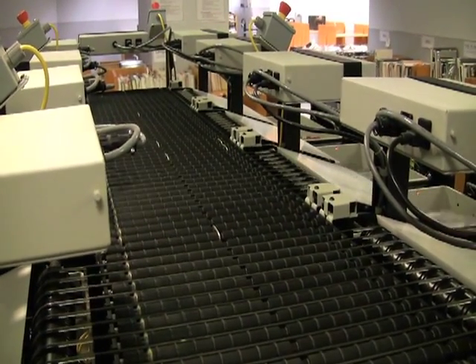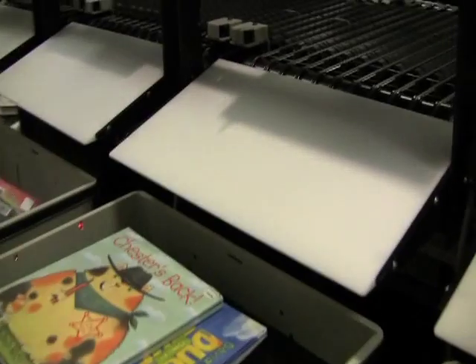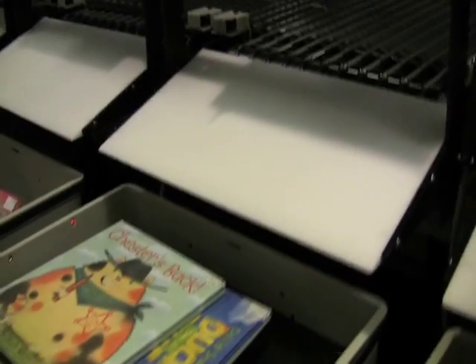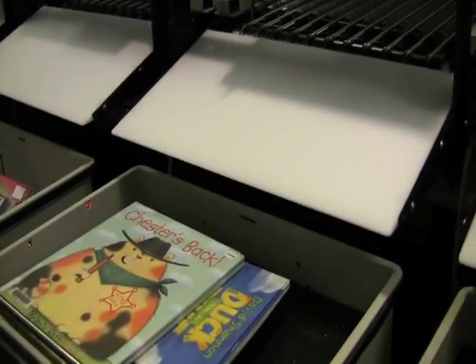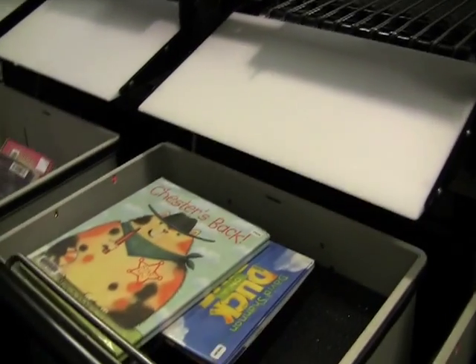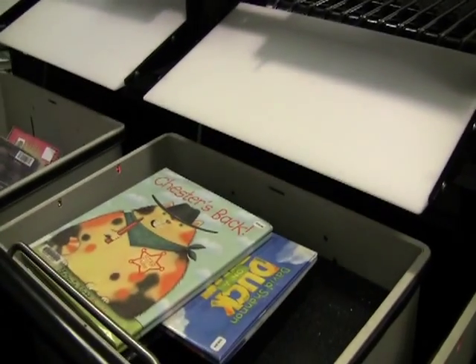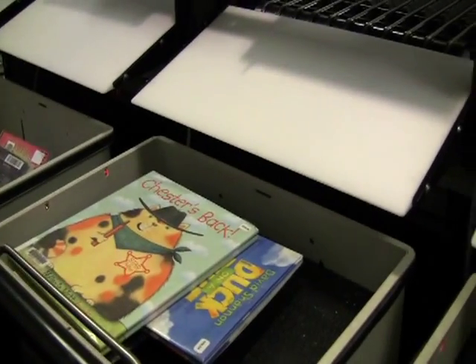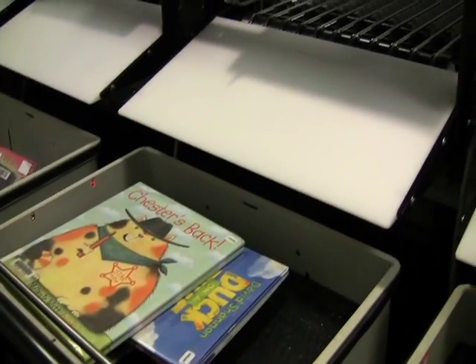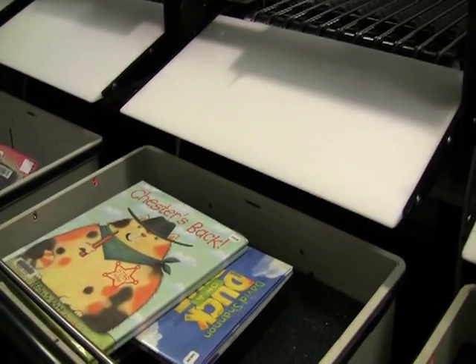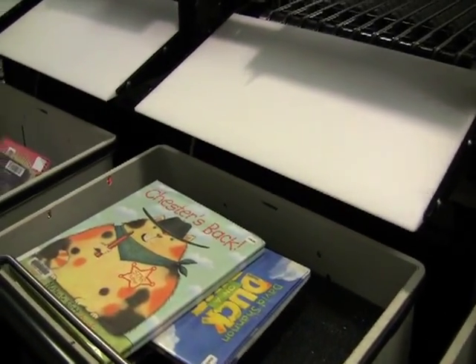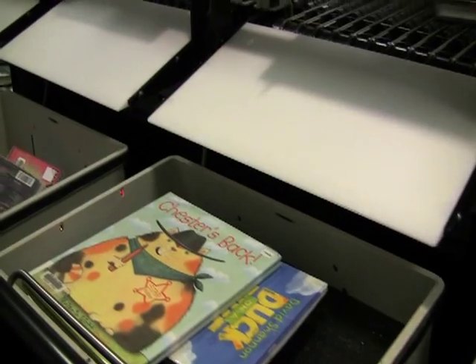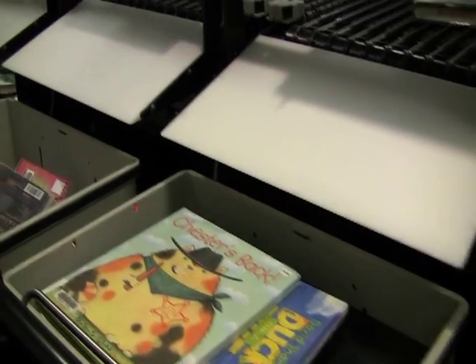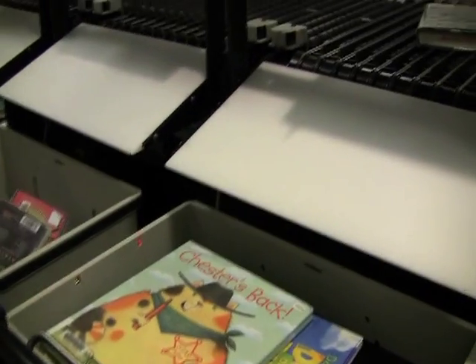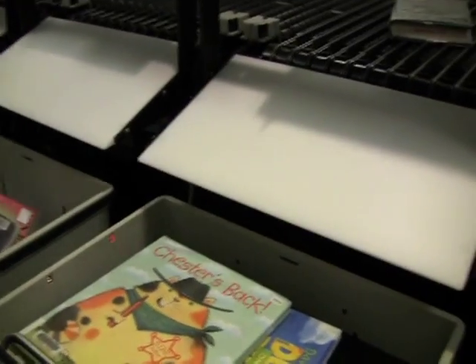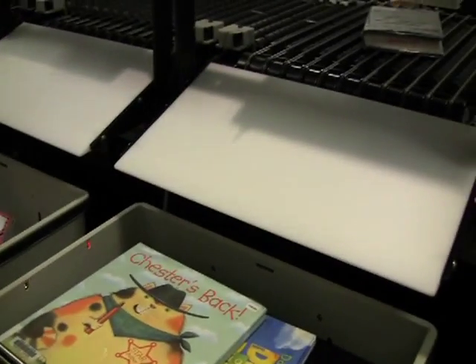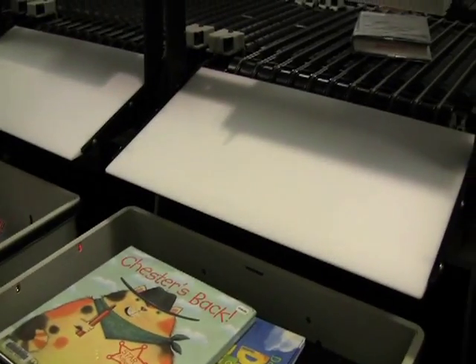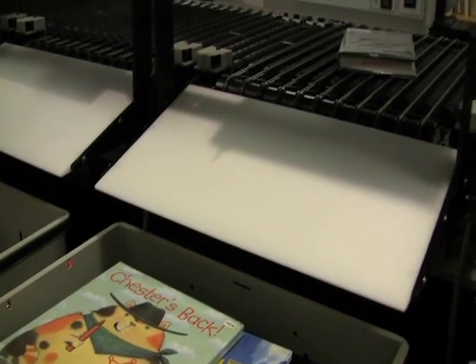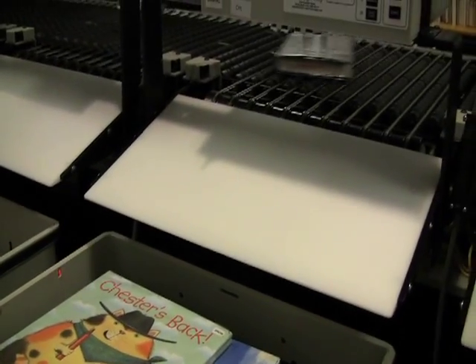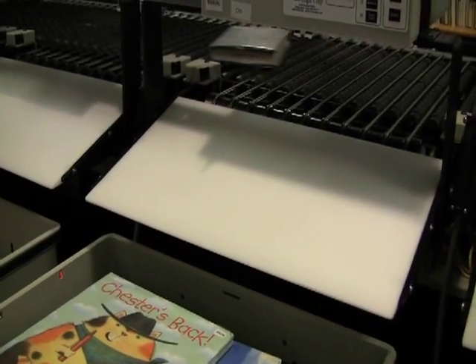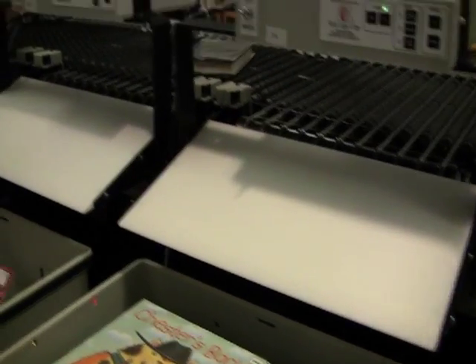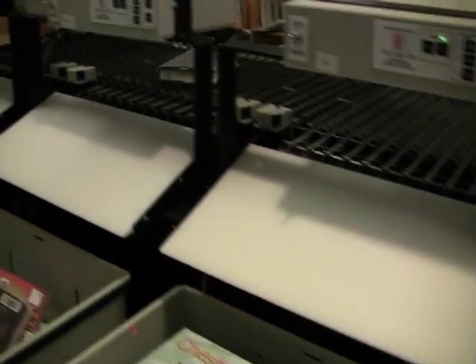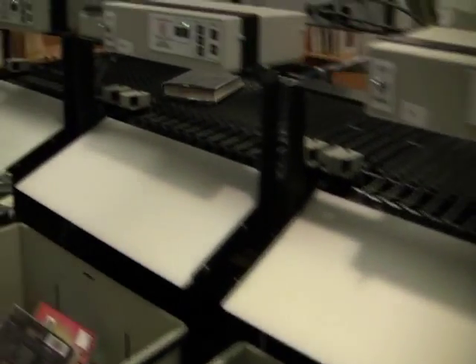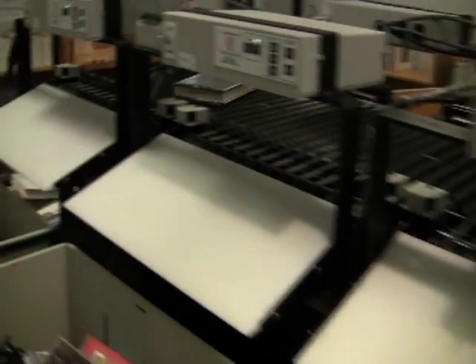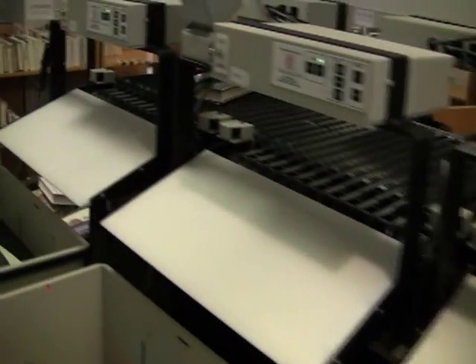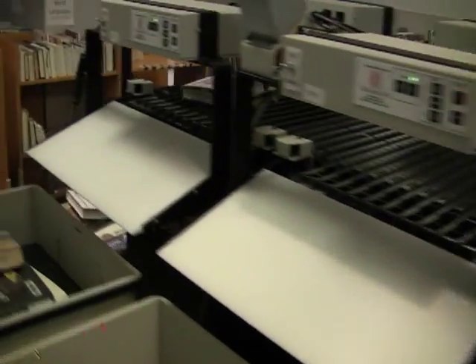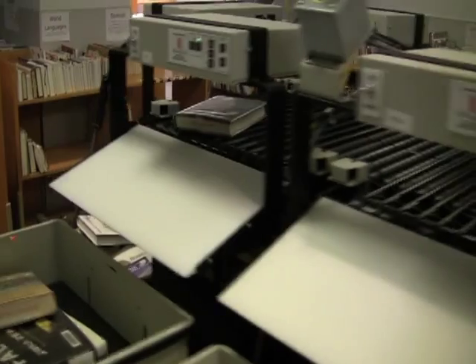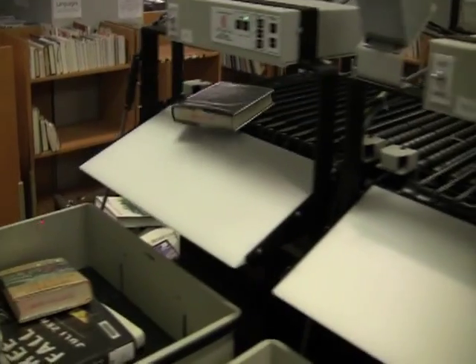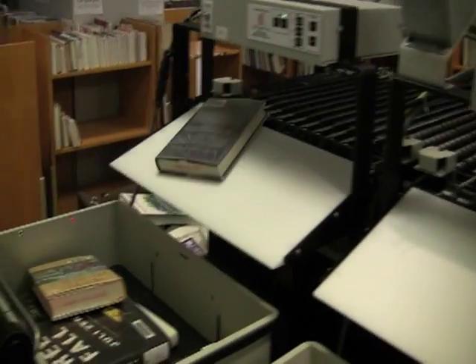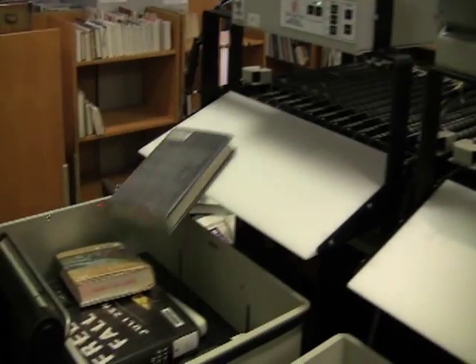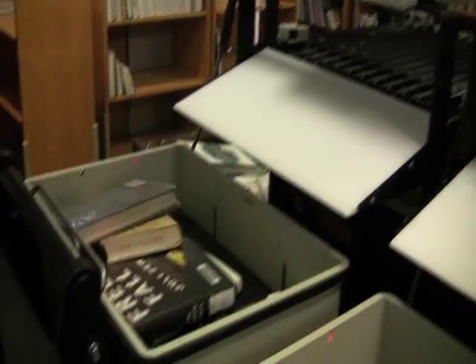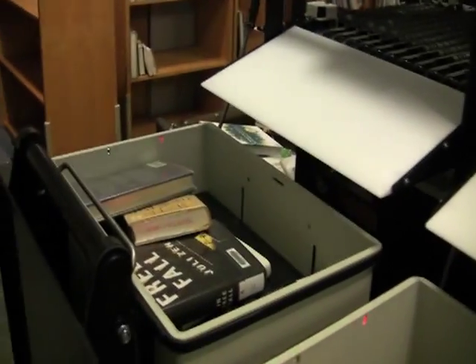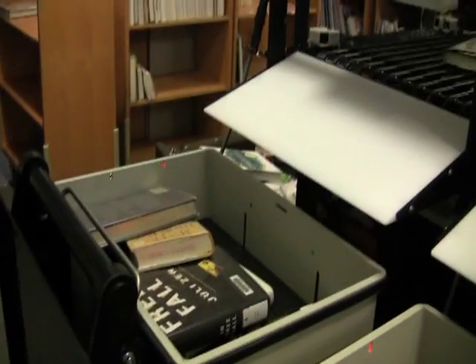Items requiring further handling — such as holds, prospectors, or items that aren't properly RFID tagged — are sent to a holds and exceptions bin for further handling by staff.